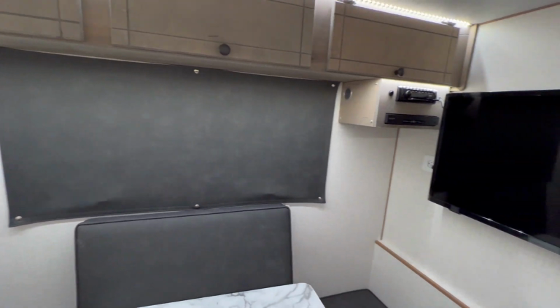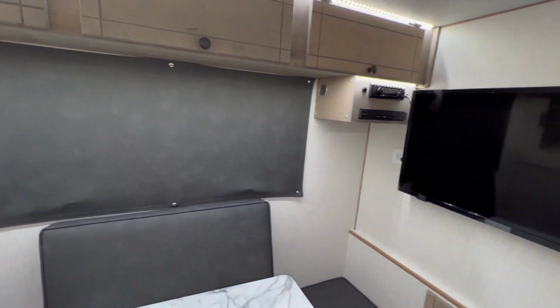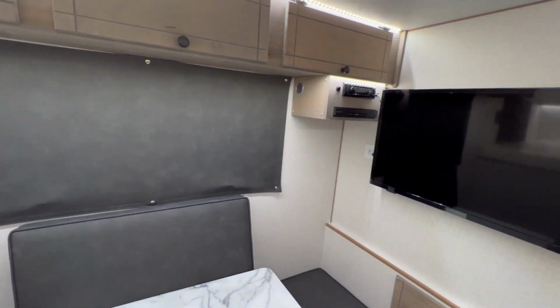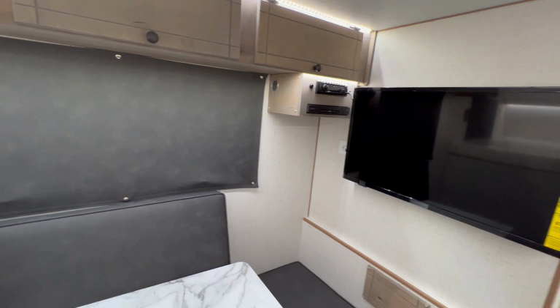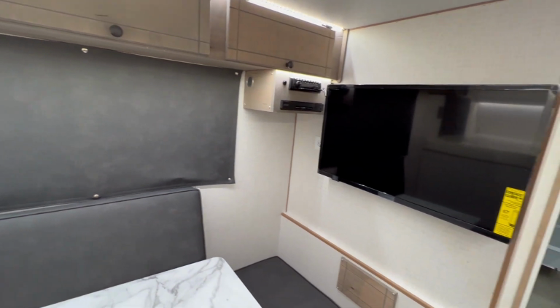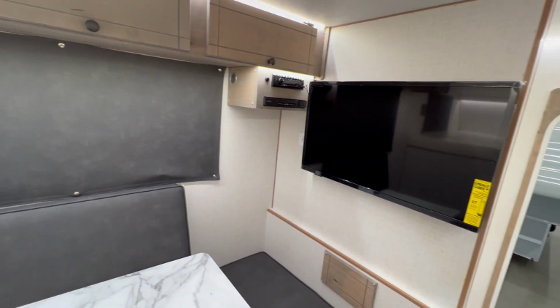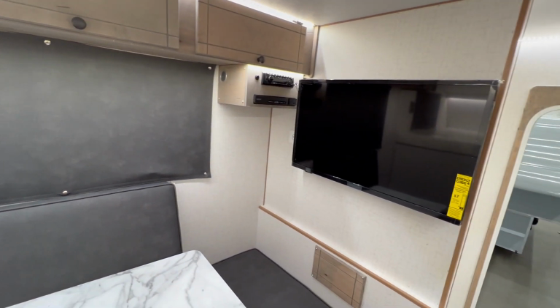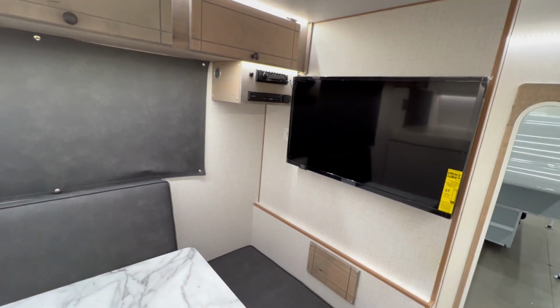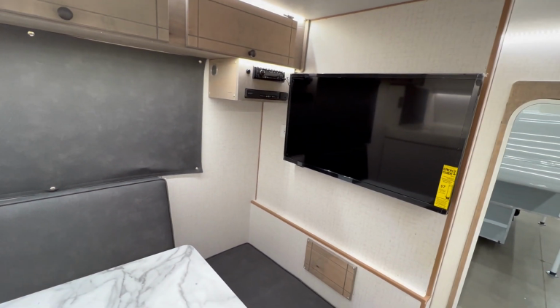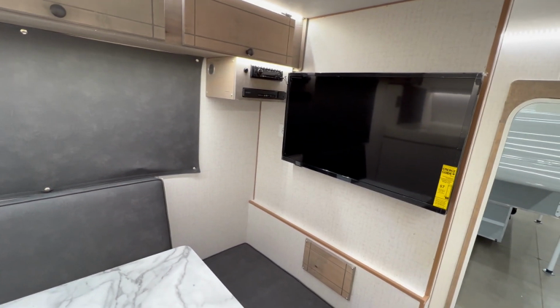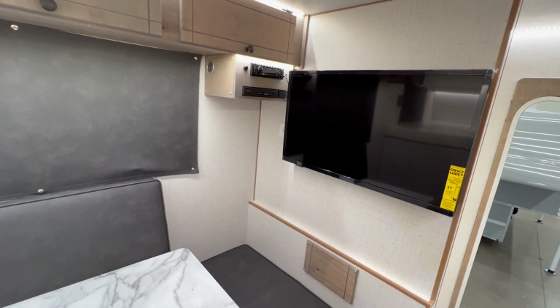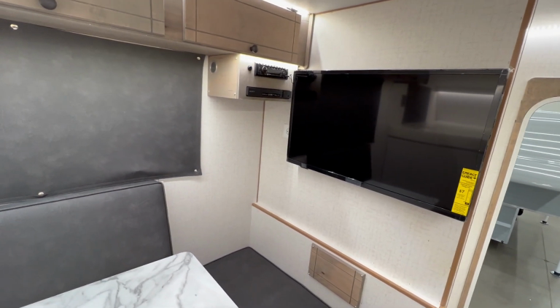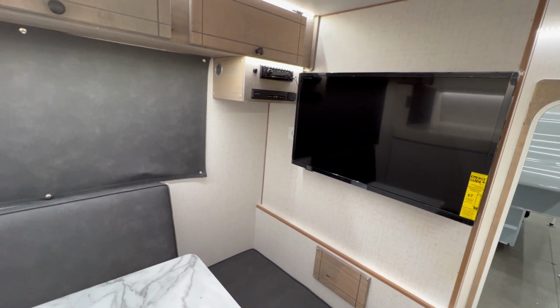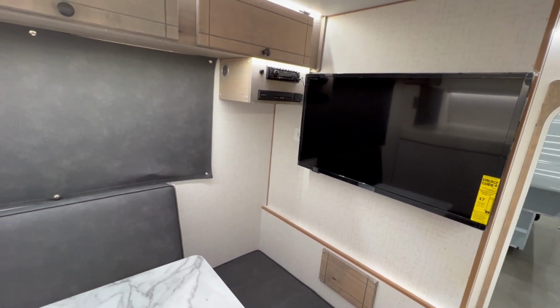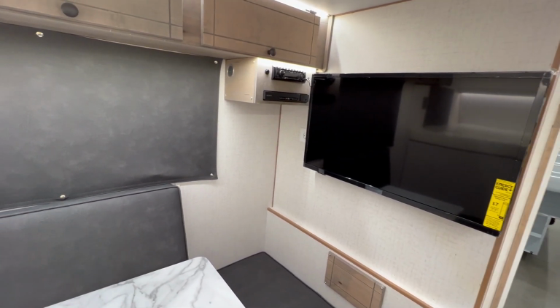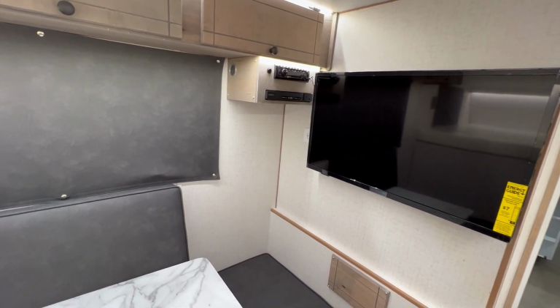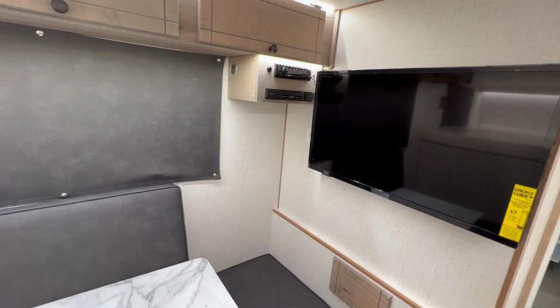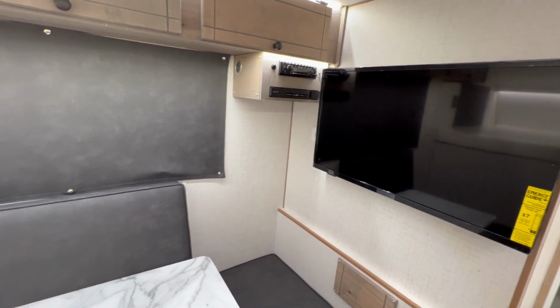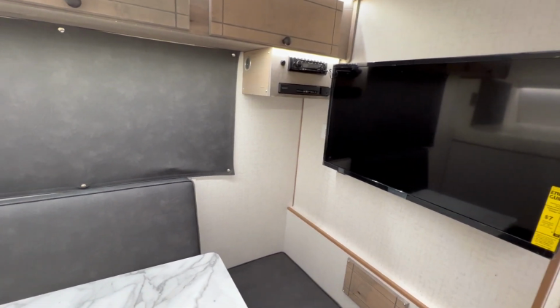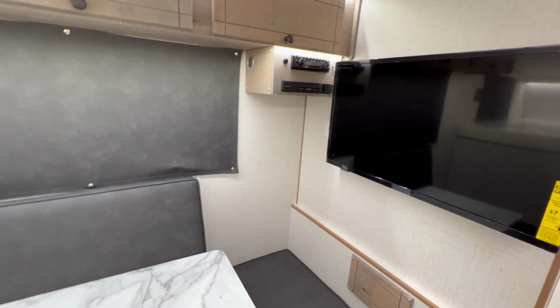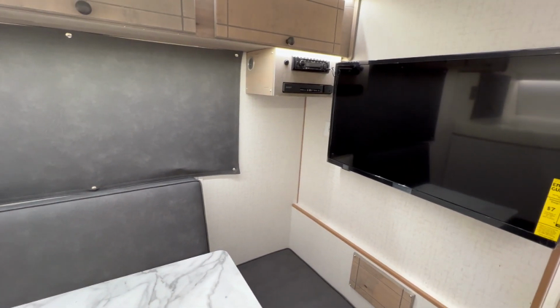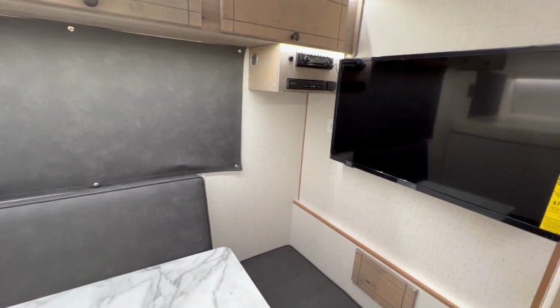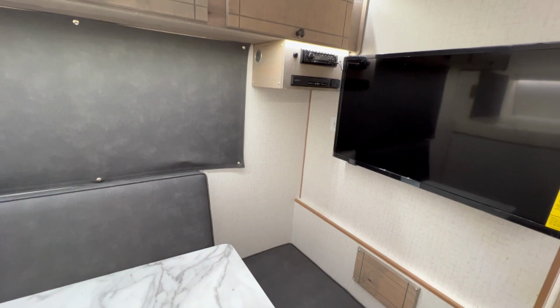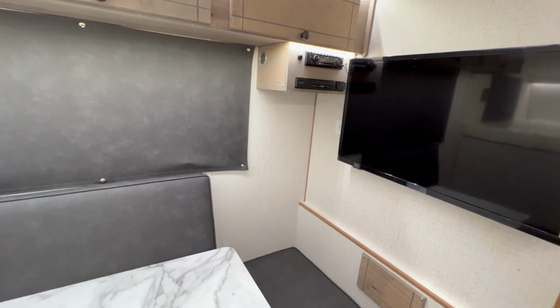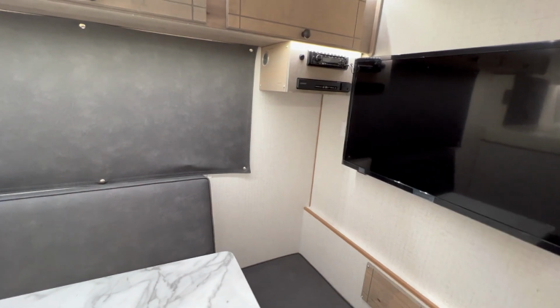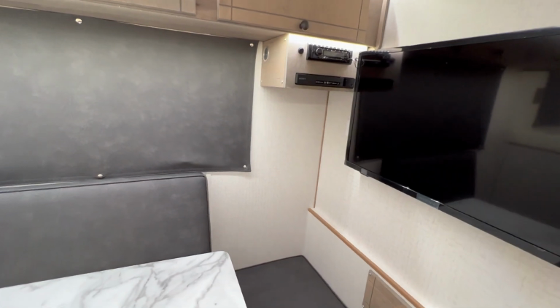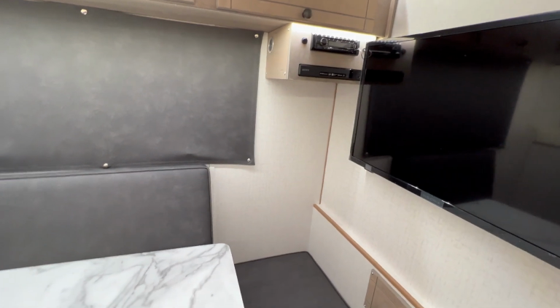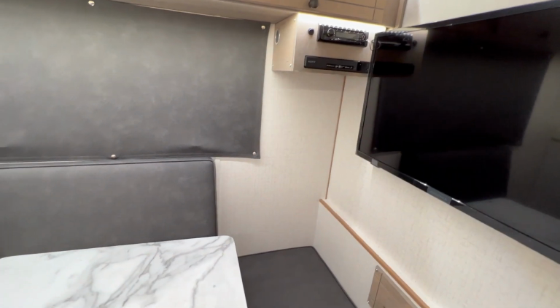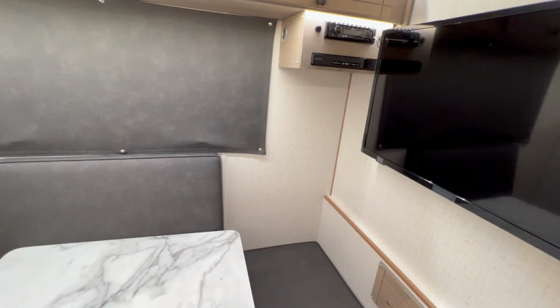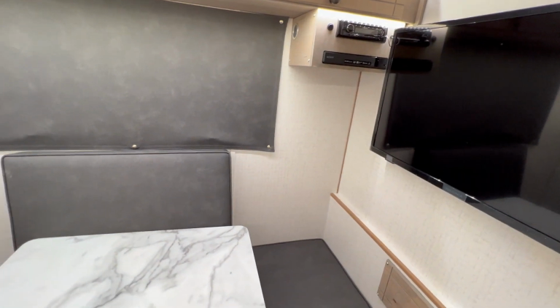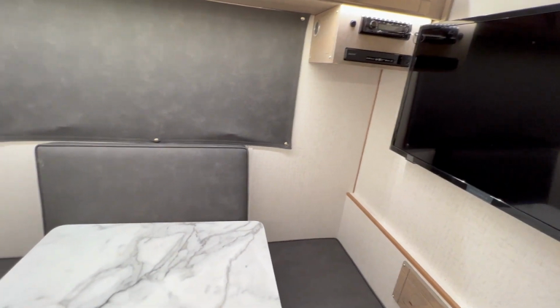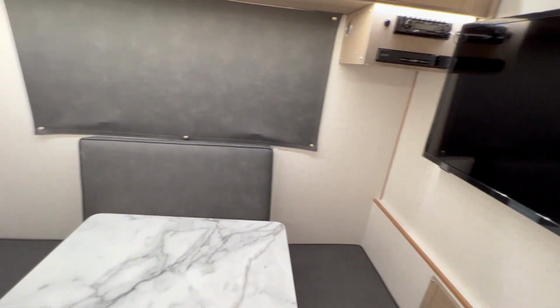This one does have the audio-video package, so you've got your TV, DVD, stereo speakers — everything. You've also got outside speakers on this one.